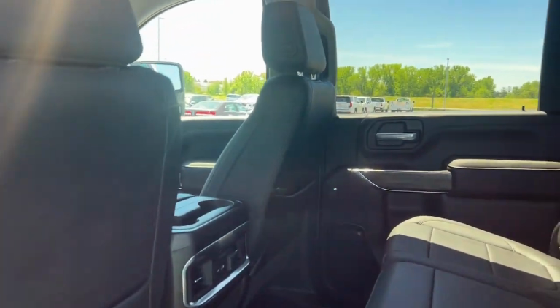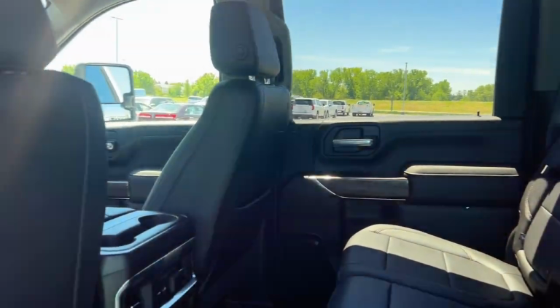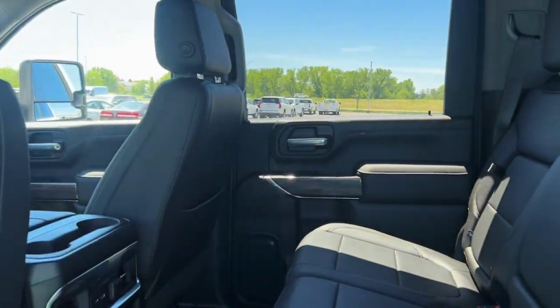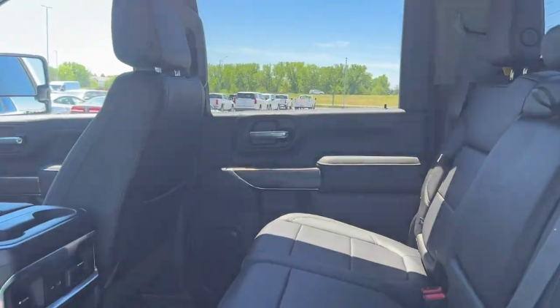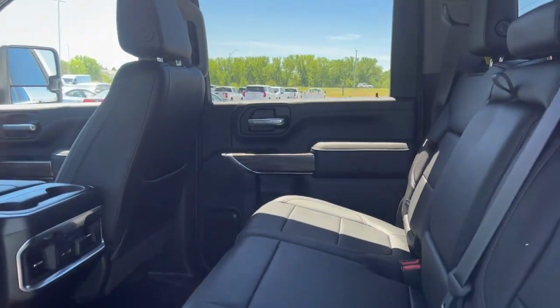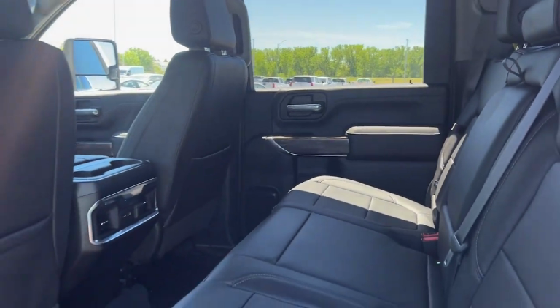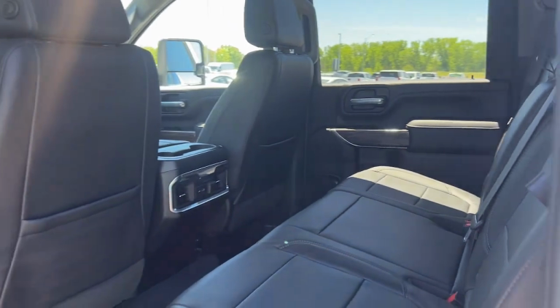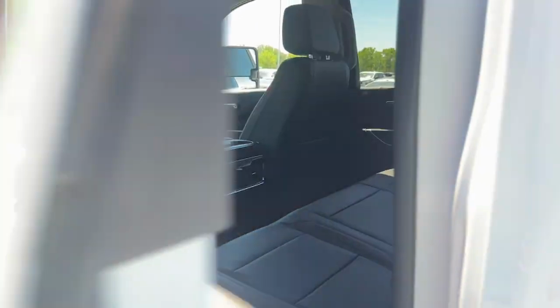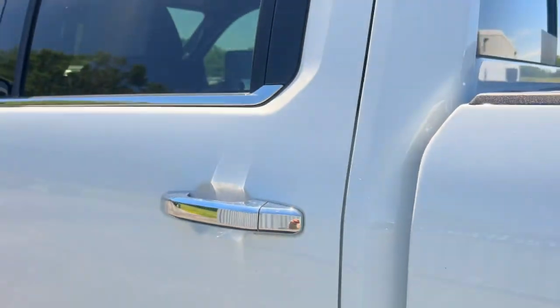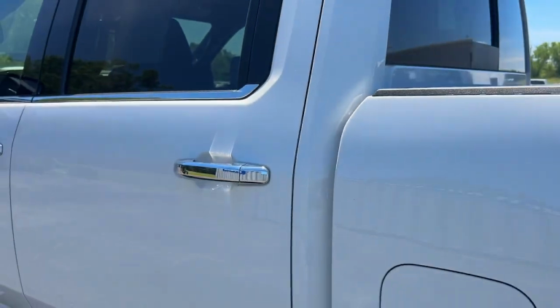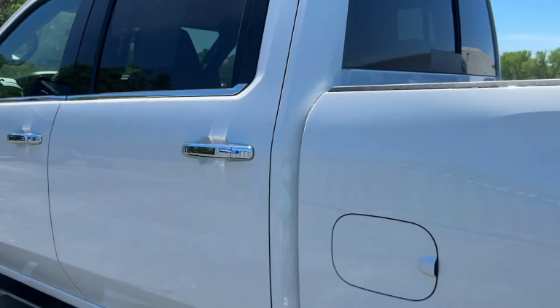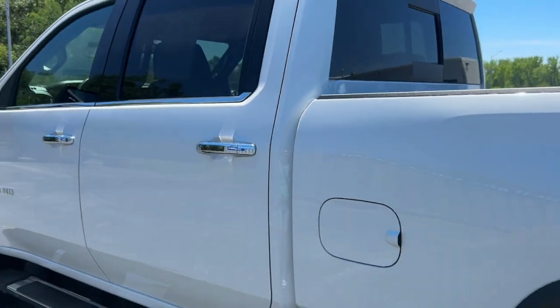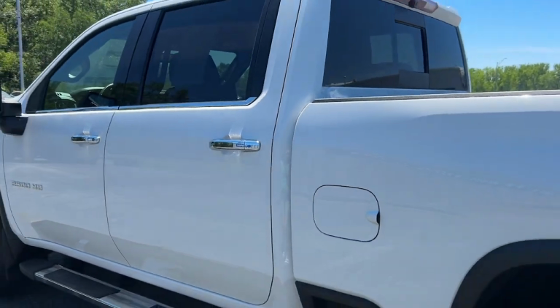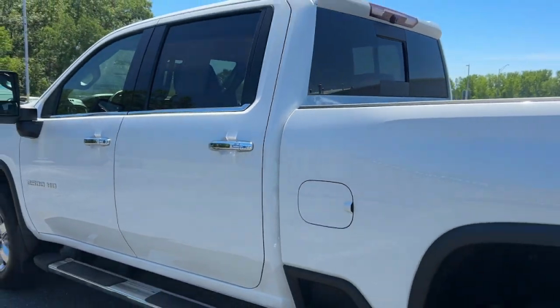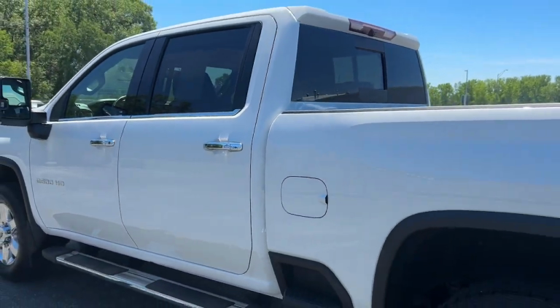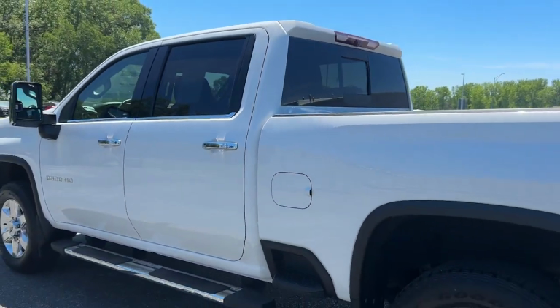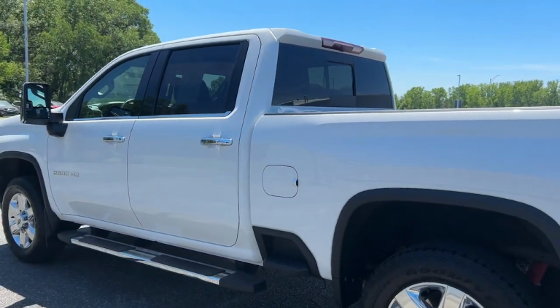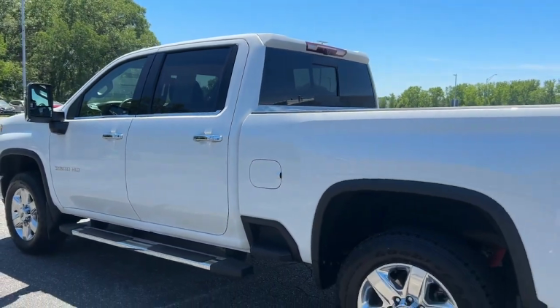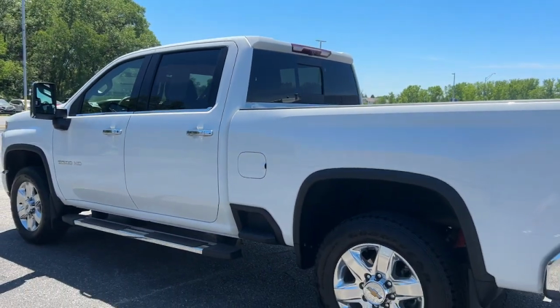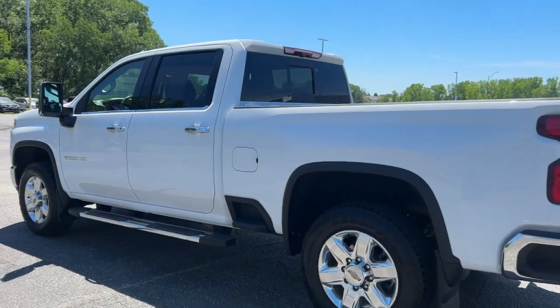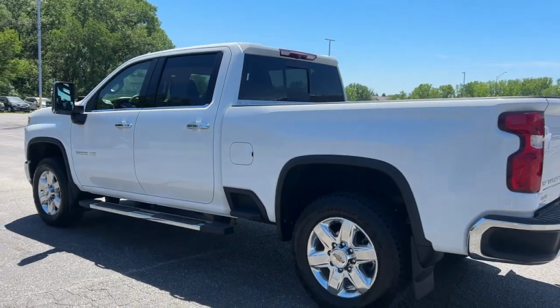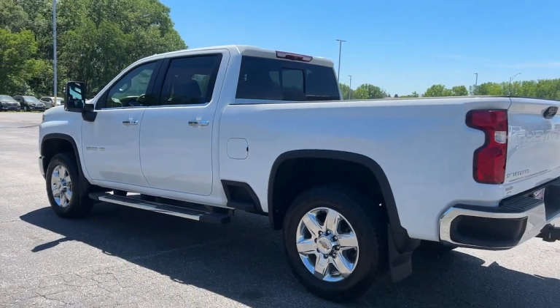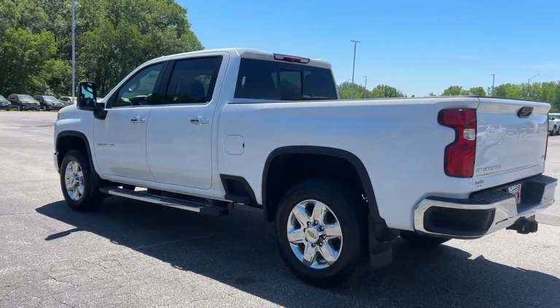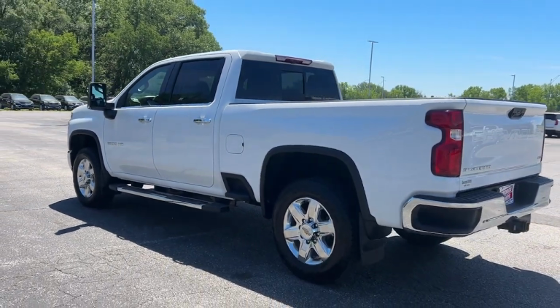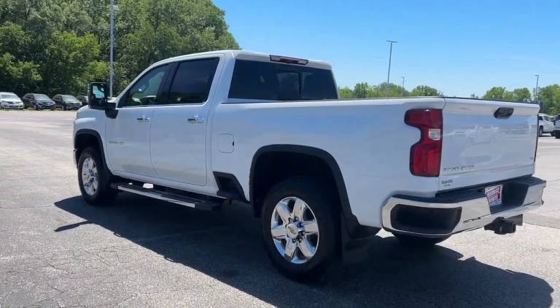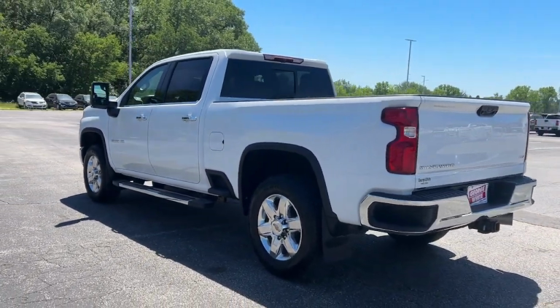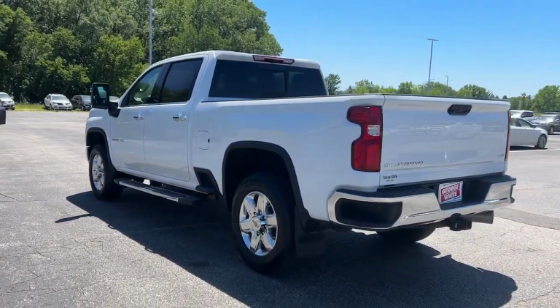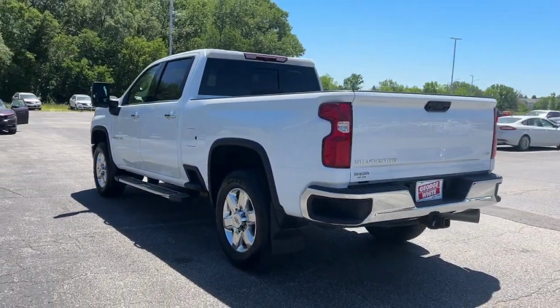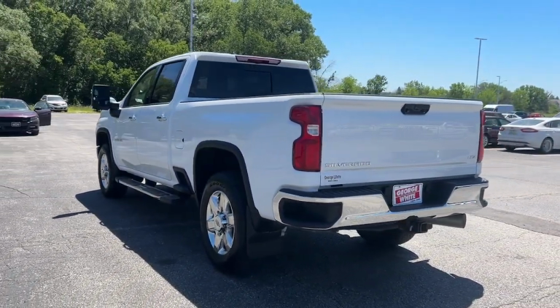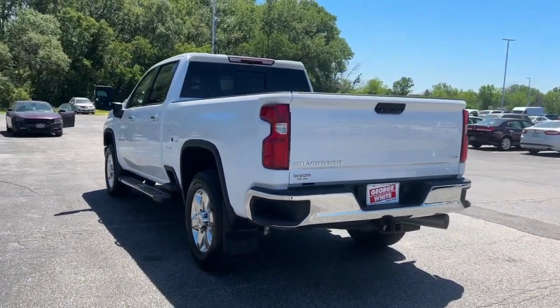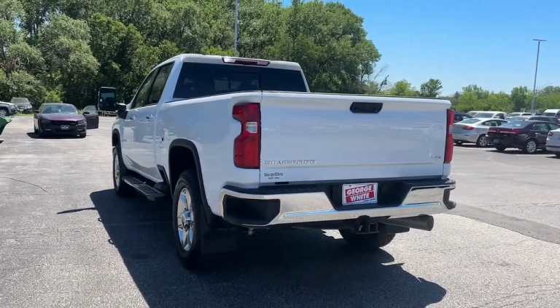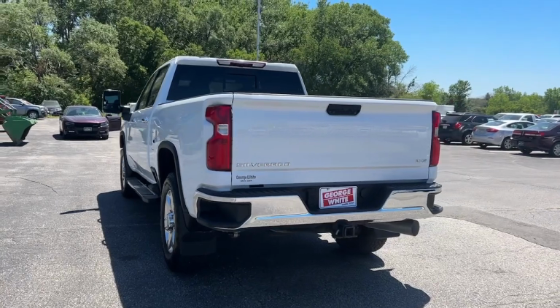Heated steering wheel, keyless entry, heated driver's seat, bed liner, remote engine start, power passenger seat, premium sound system, heated mirrors, satellite radio, heated rear seat.